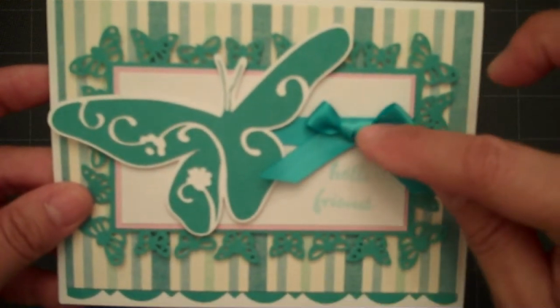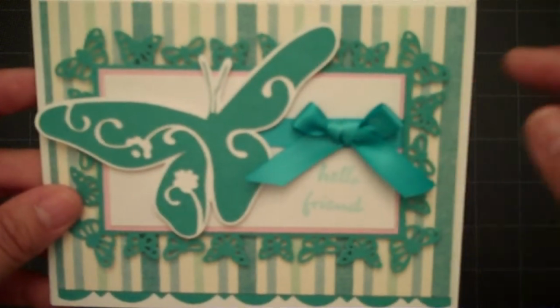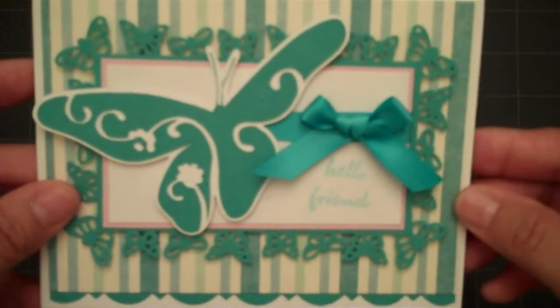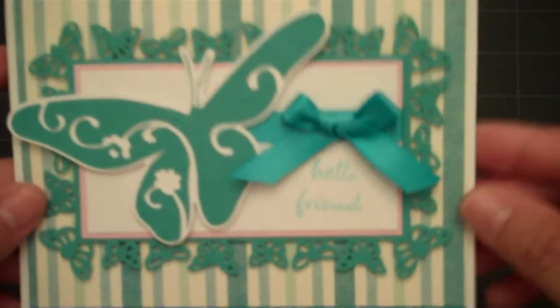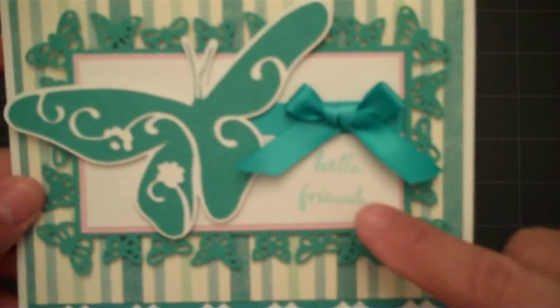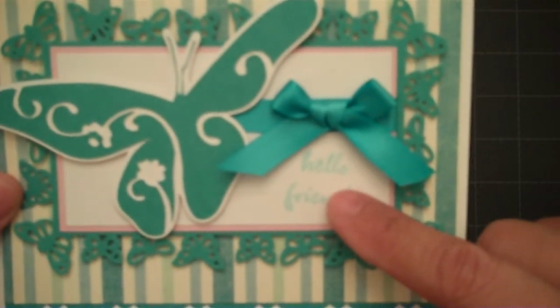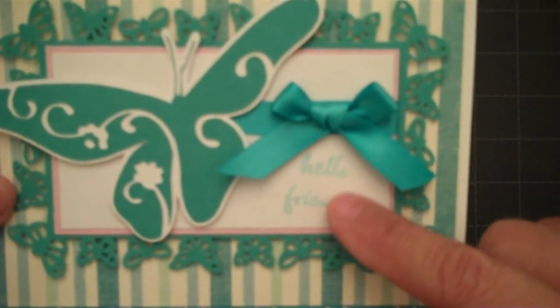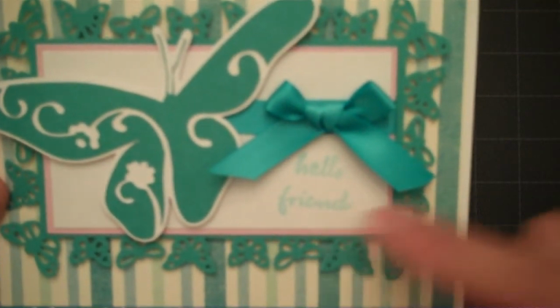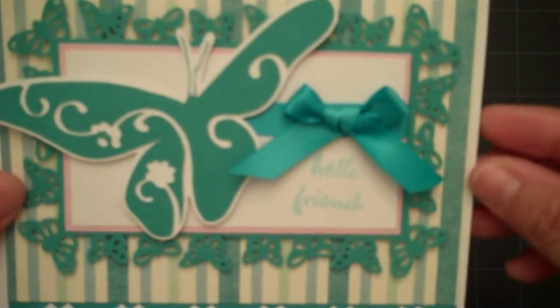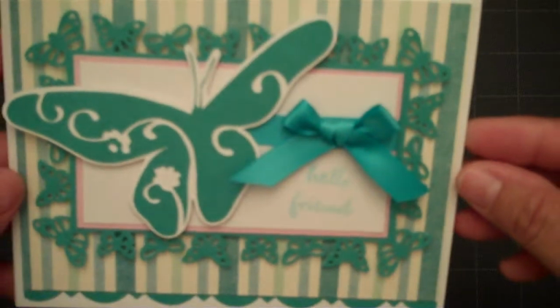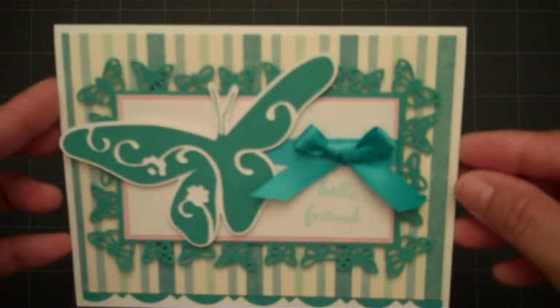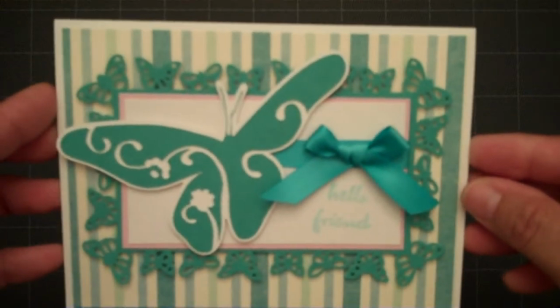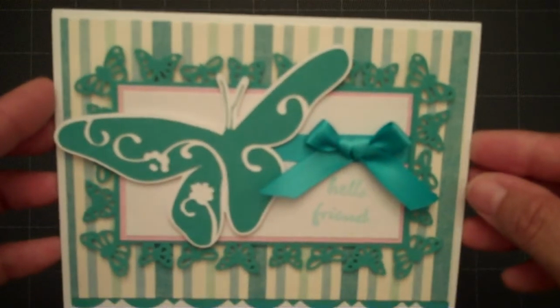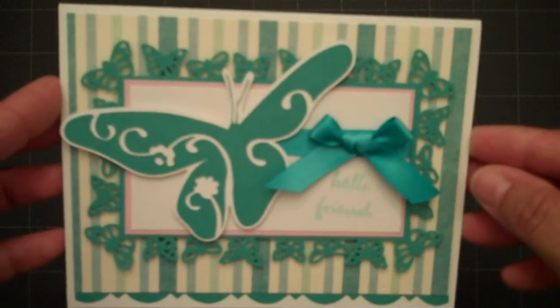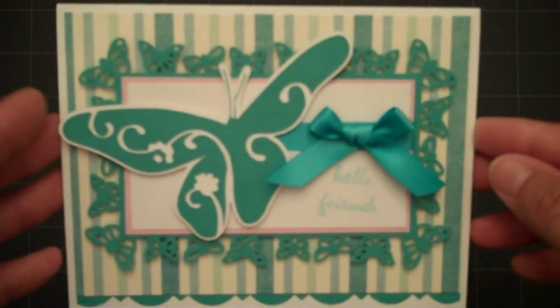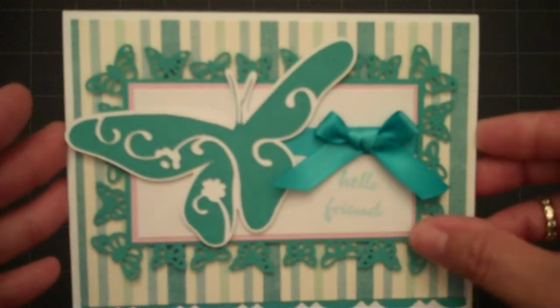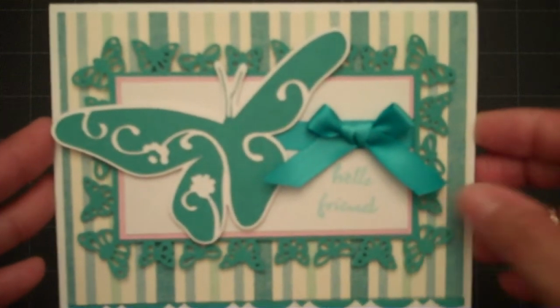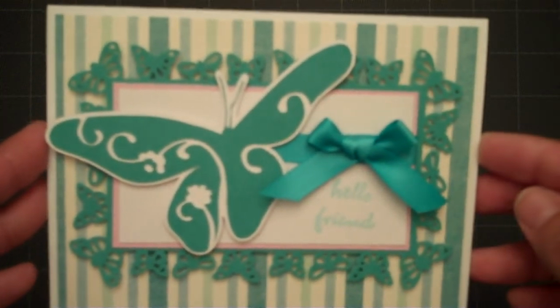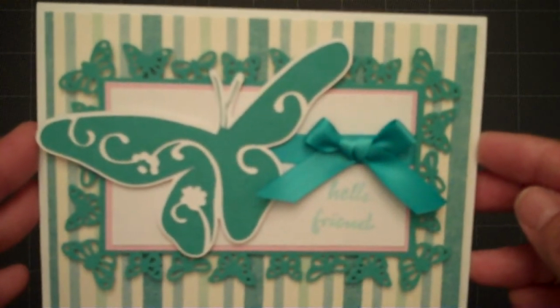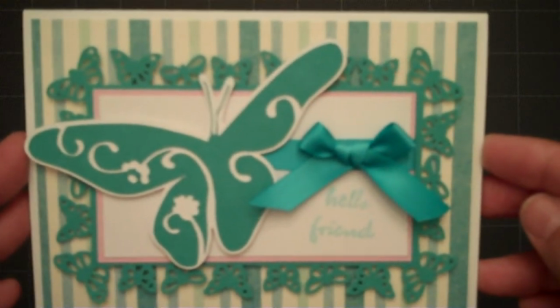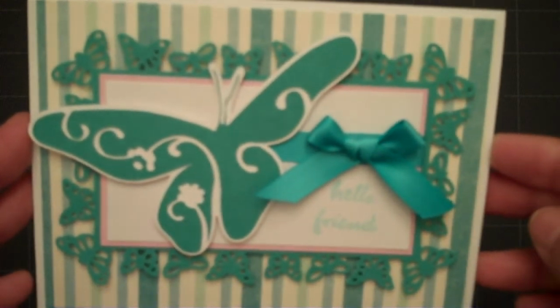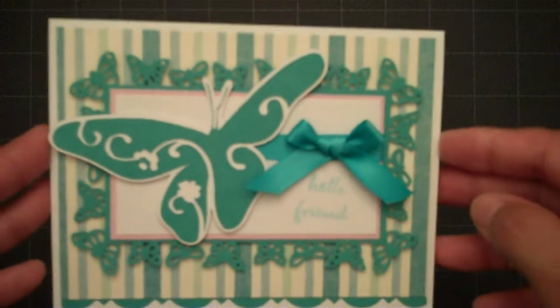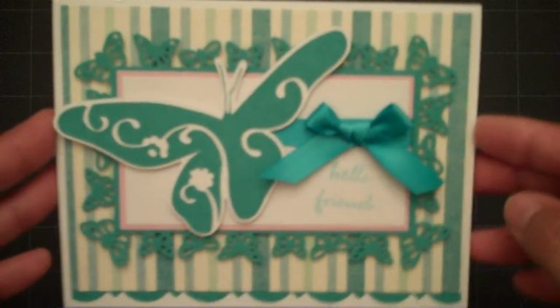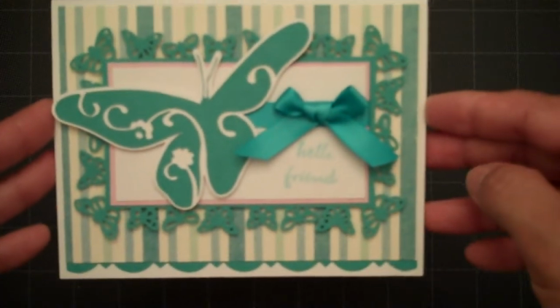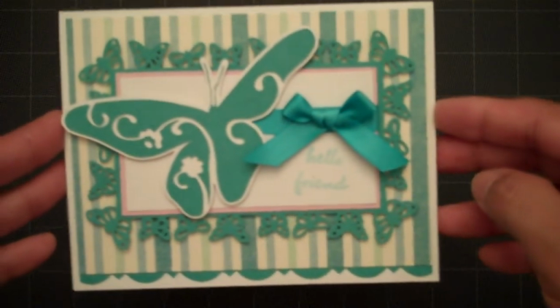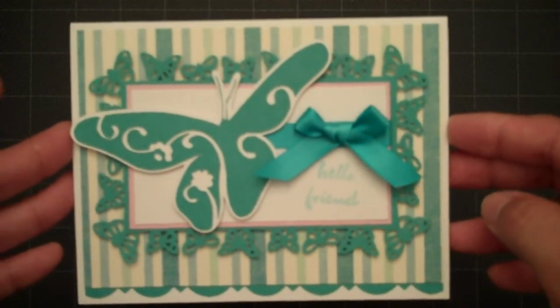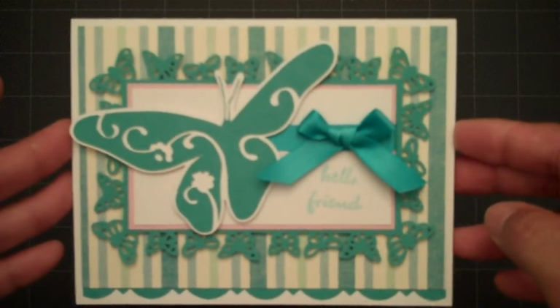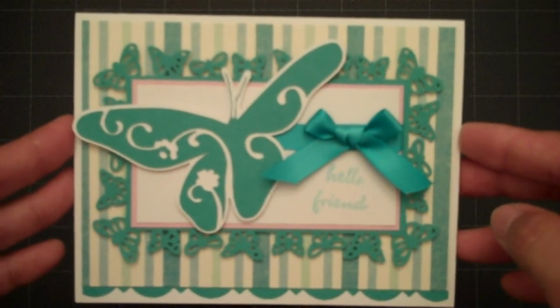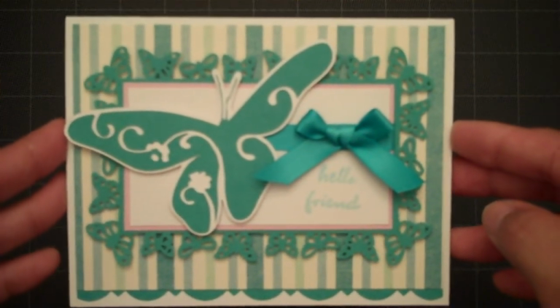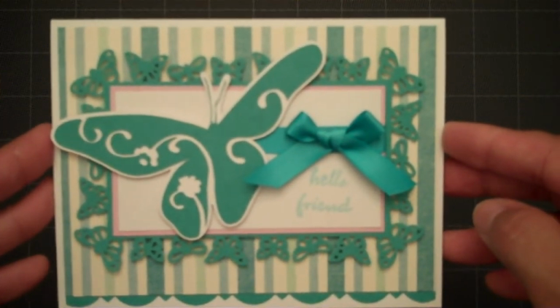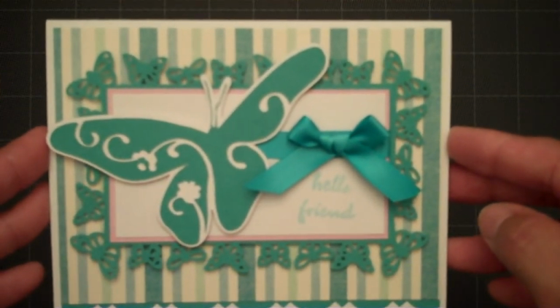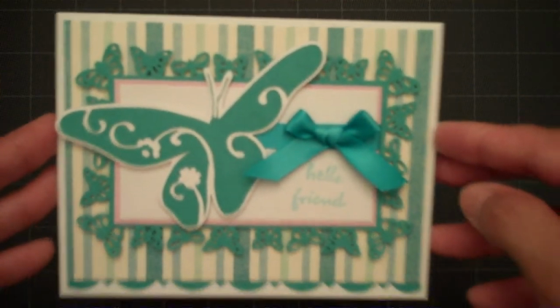I added some ribbon and then I stamped a Hello Friend on the white cardstock. The size of this card is a standard A2 card, 4¼ by 5½.